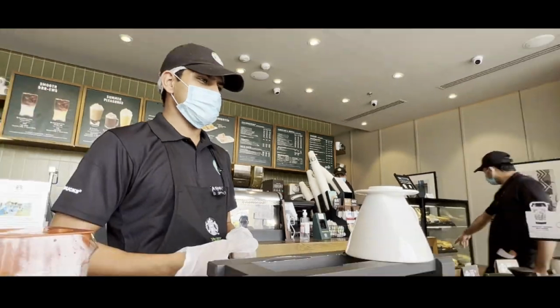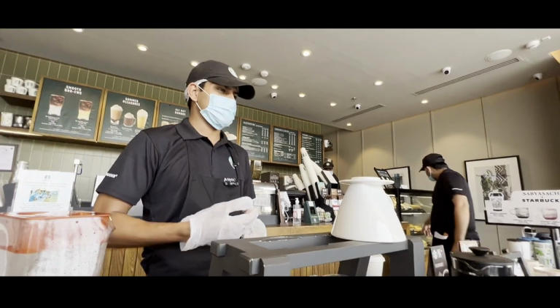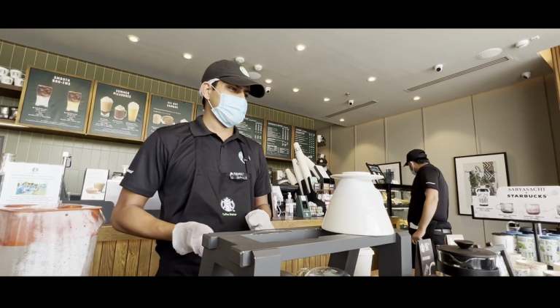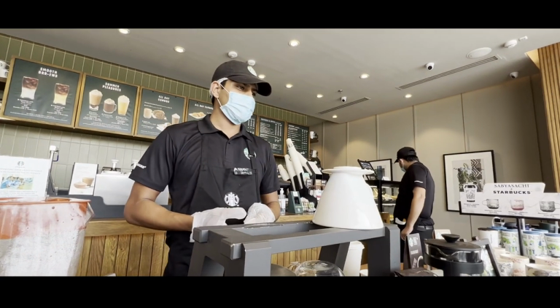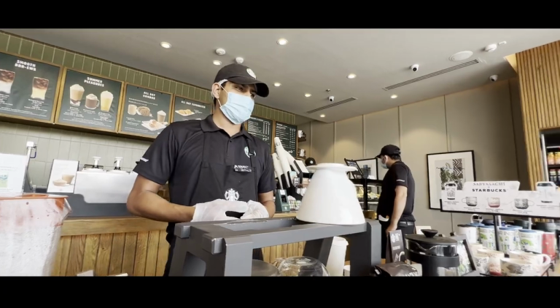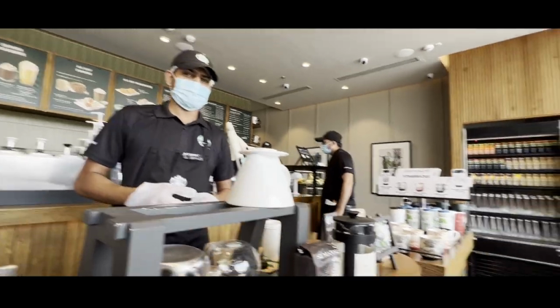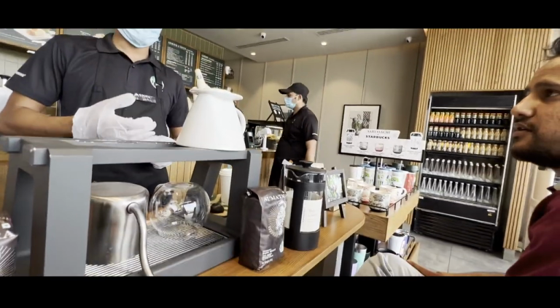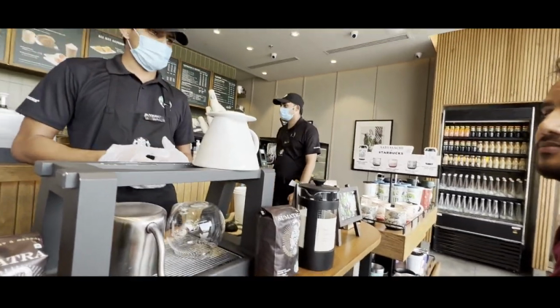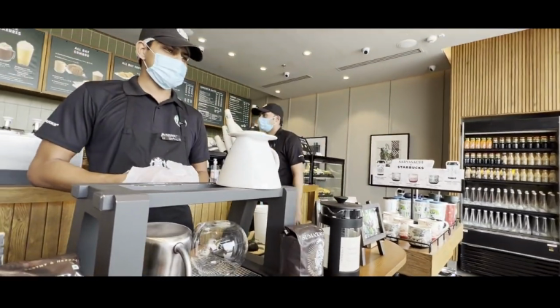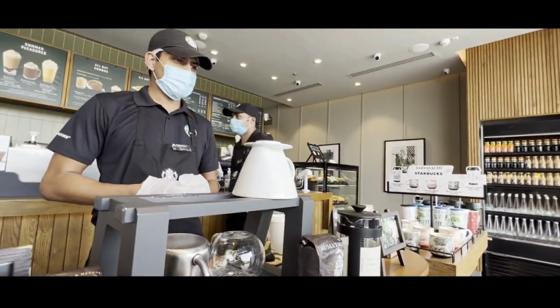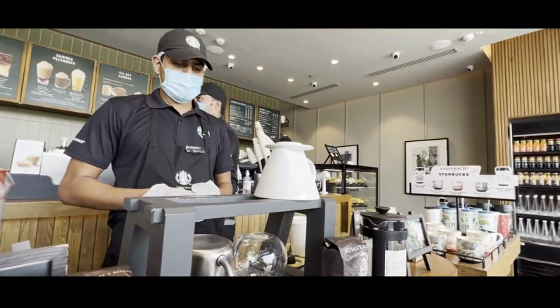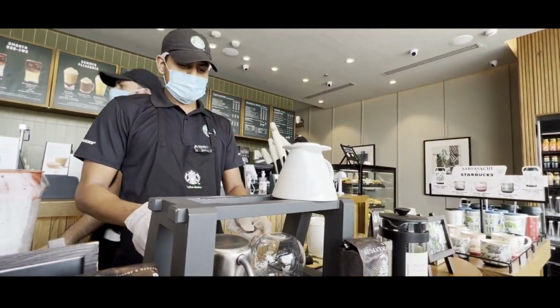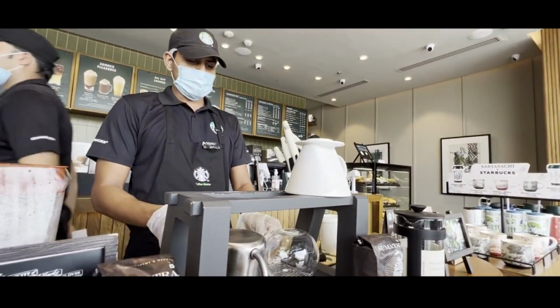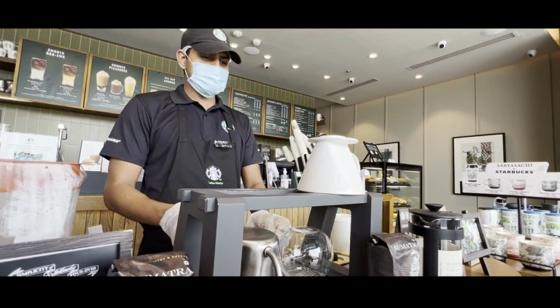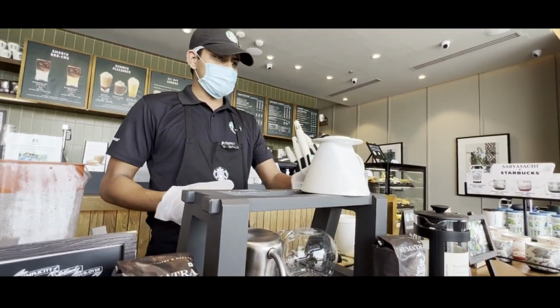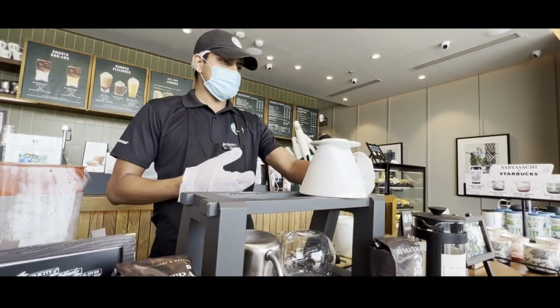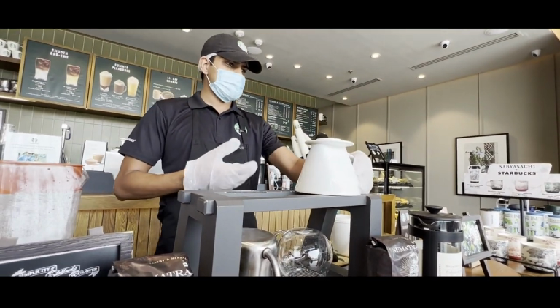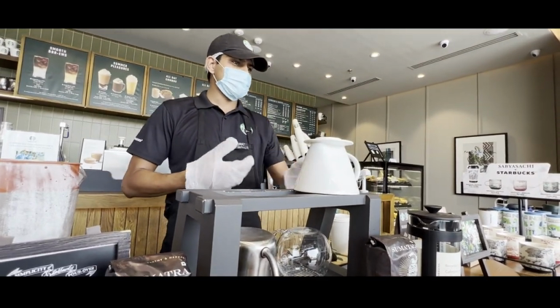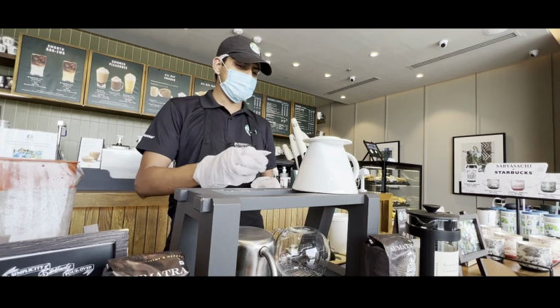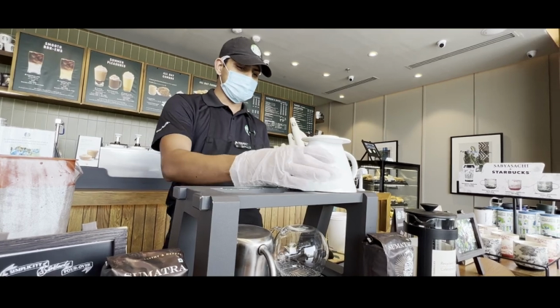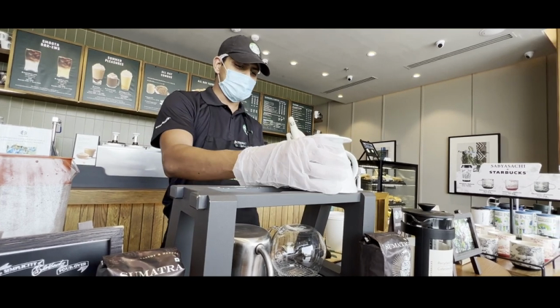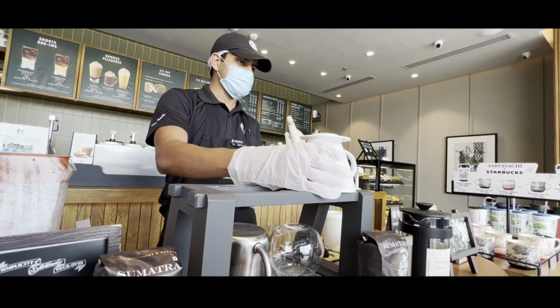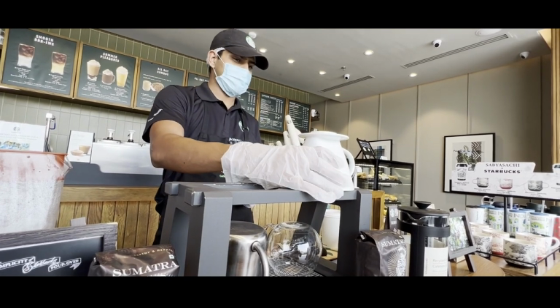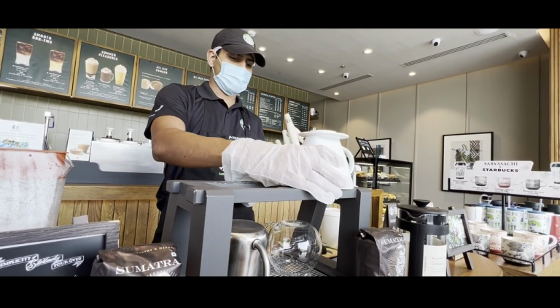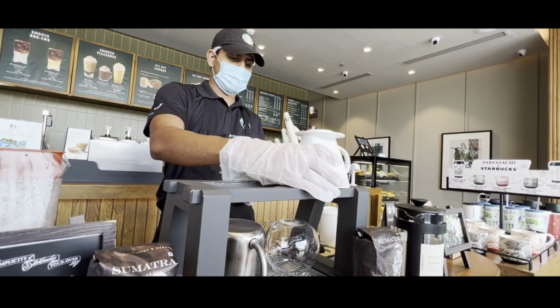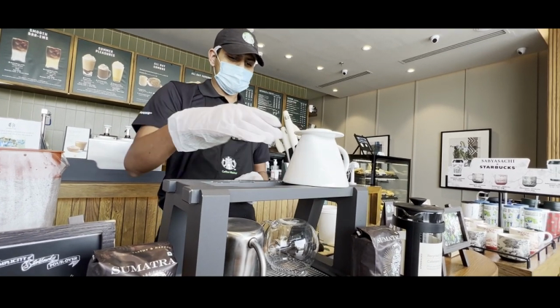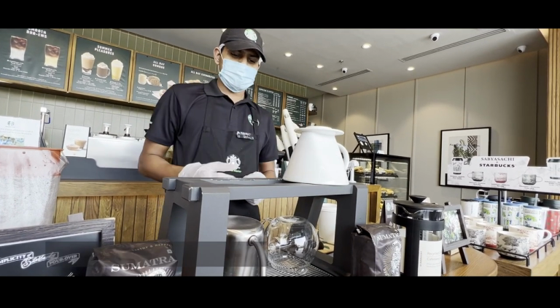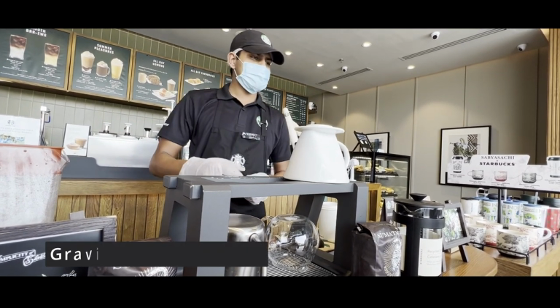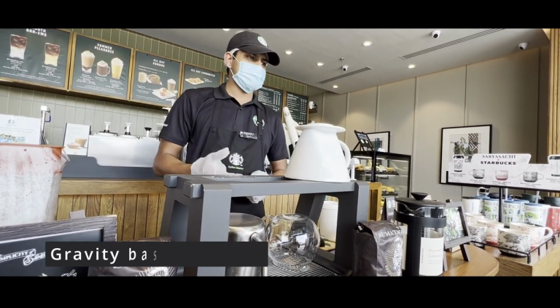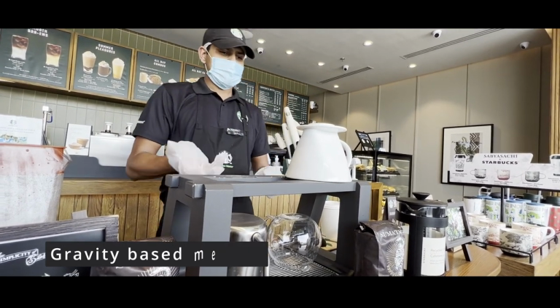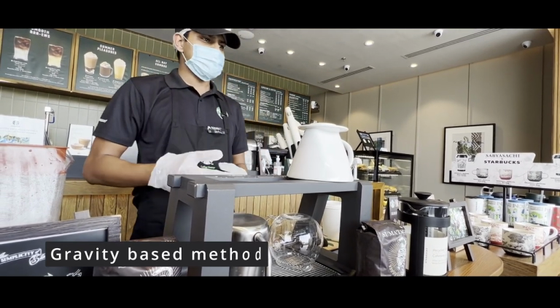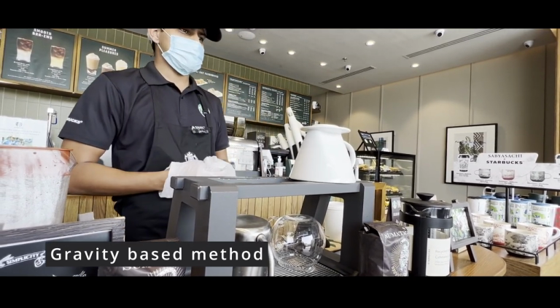This is an advanced pour method, which gives us a clean cup with an impulse of aroma to shine. Basically, it is a gravity-based method.